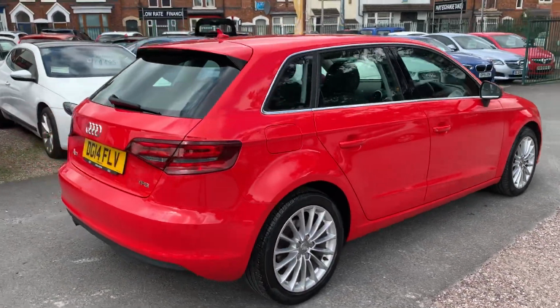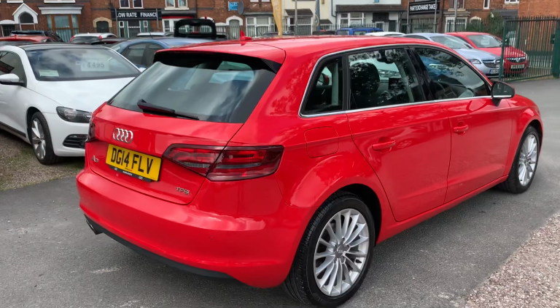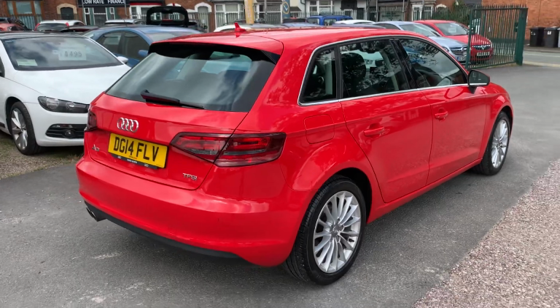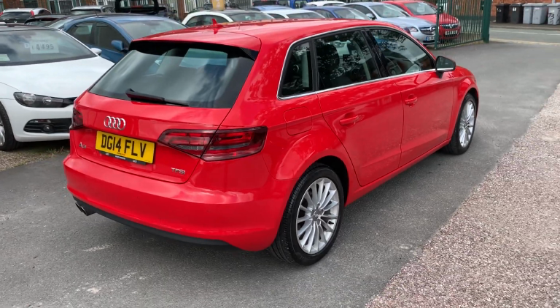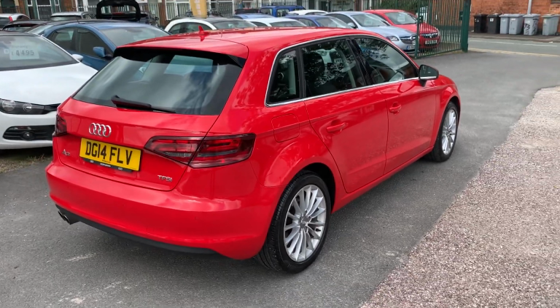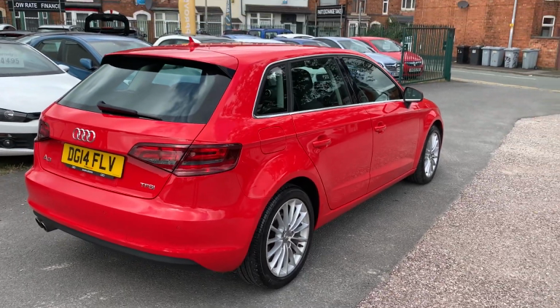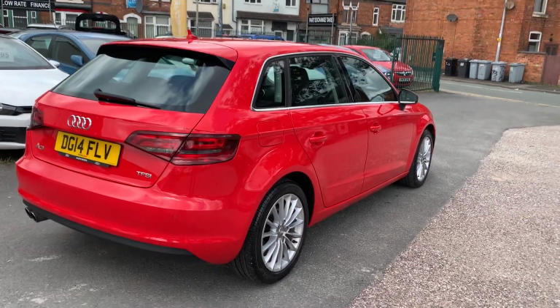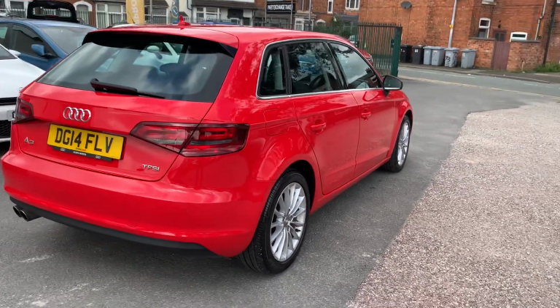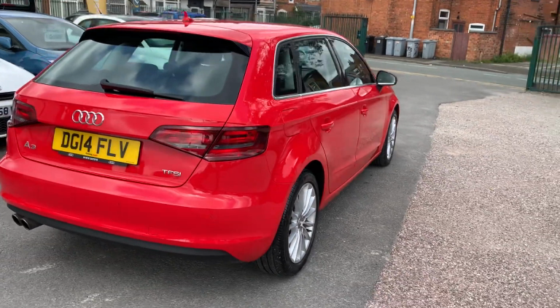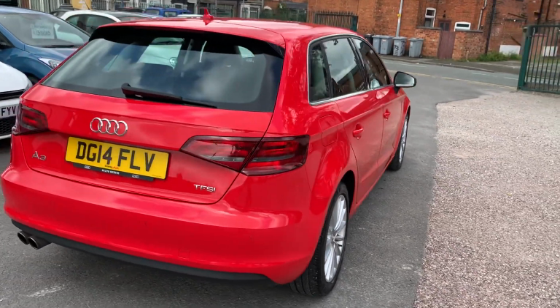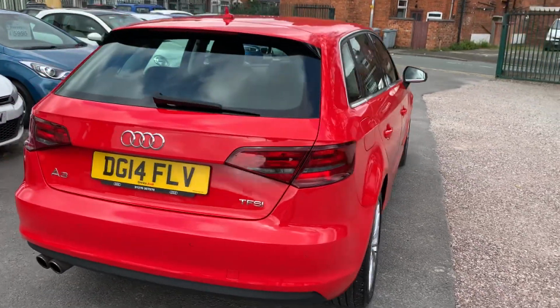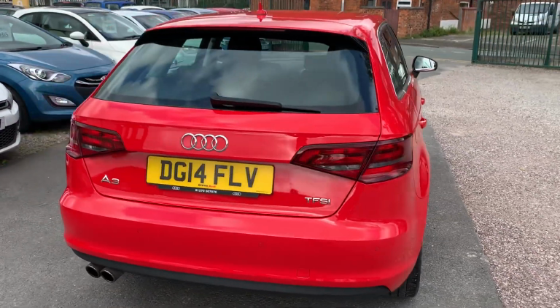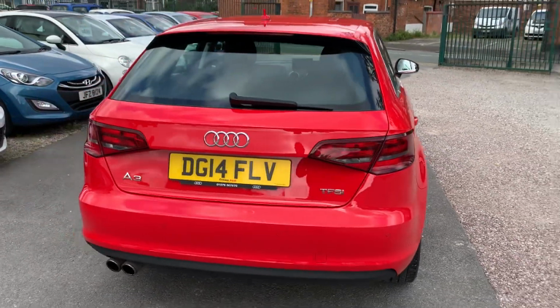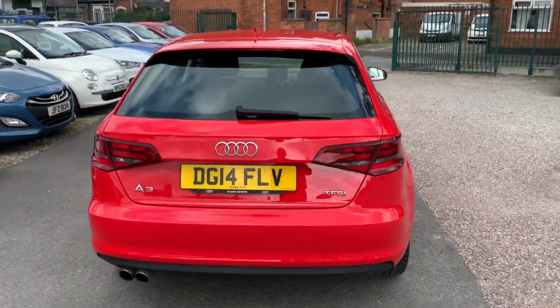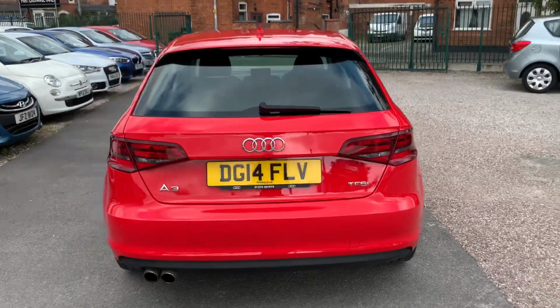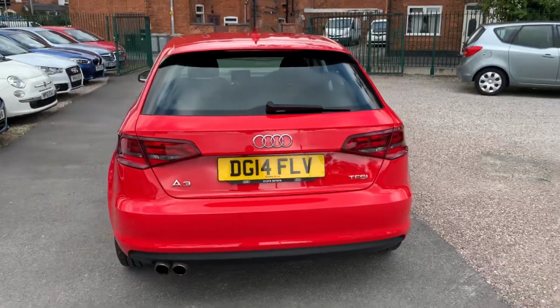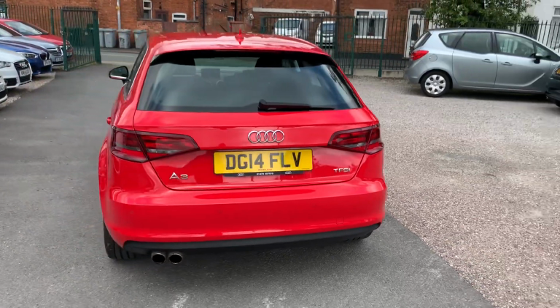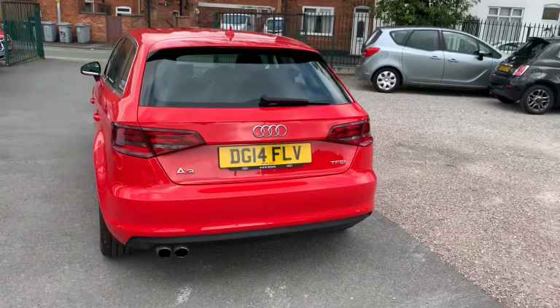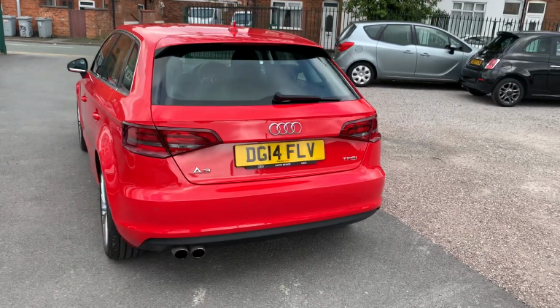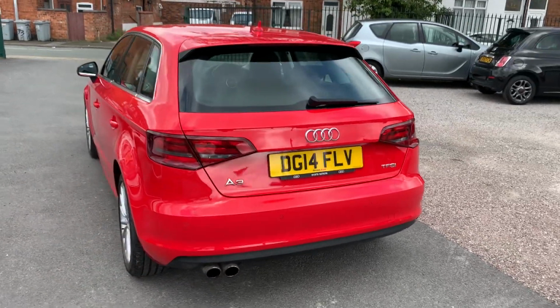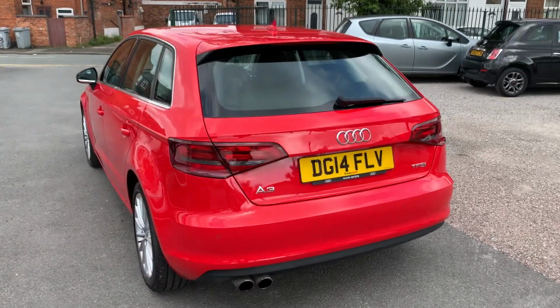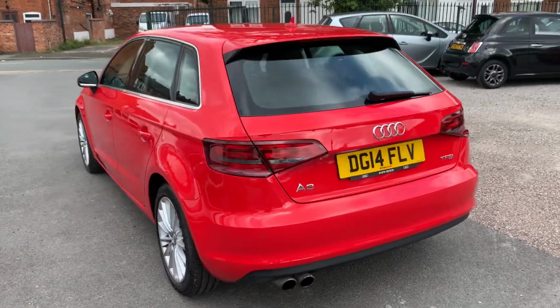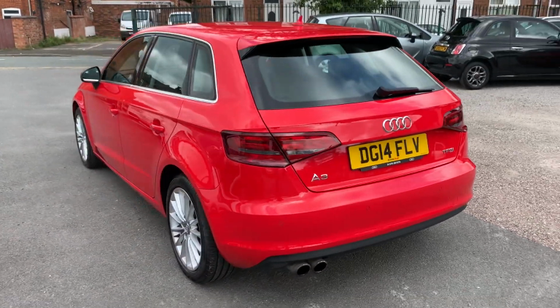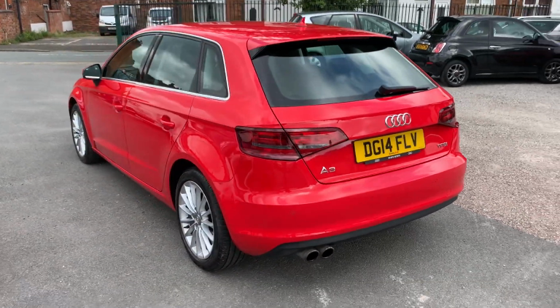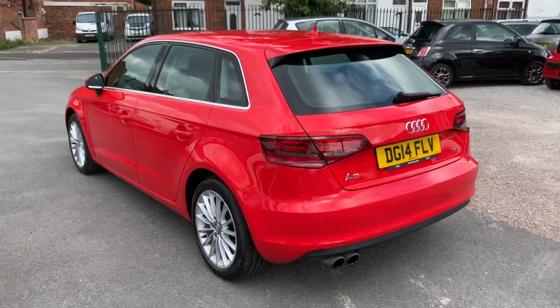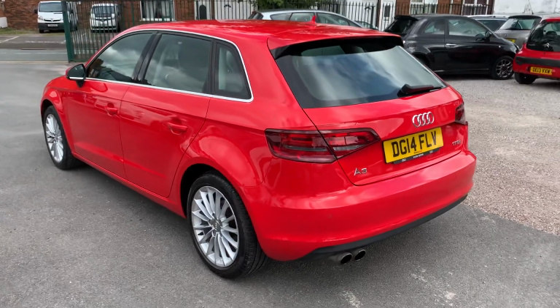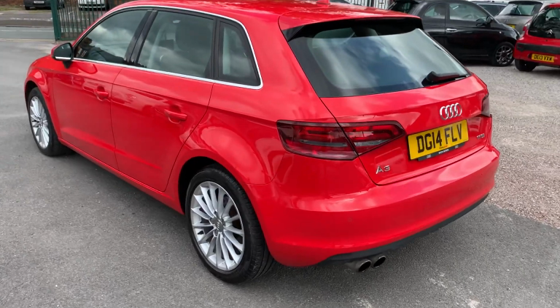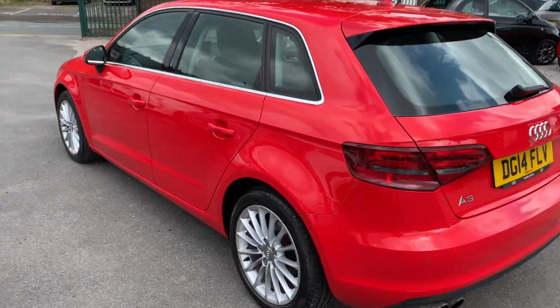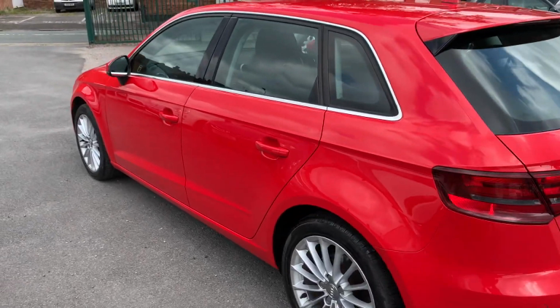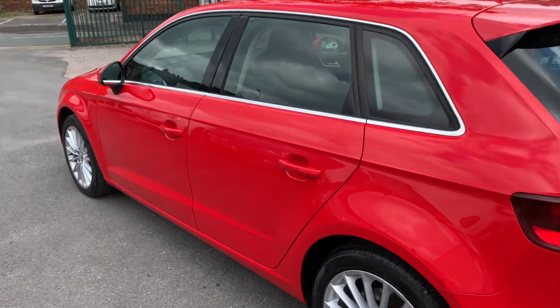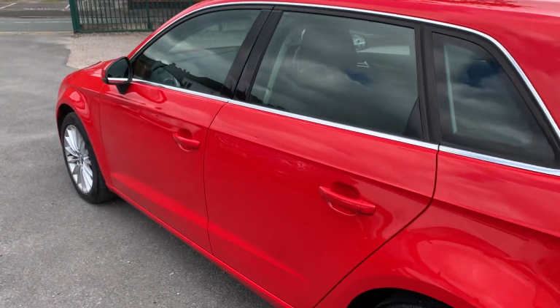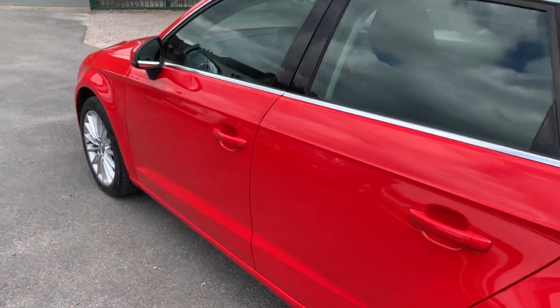Bodywork is absolutely fantastic on this one. Very, very tidy. Looks brilliant finished in red. It's got lovely spec inside — it's got that nice pop-up screen with sat-nav, Bluetooth, cruise control, front and rear parking aids.